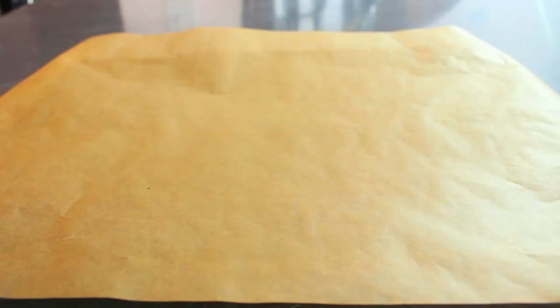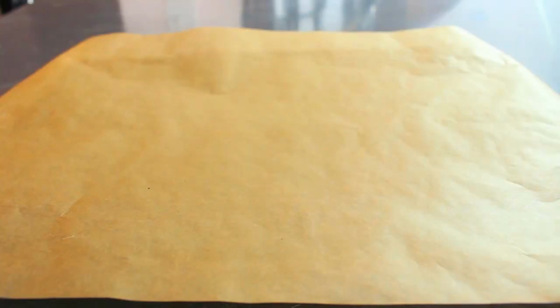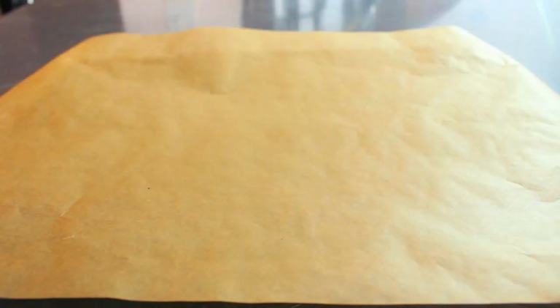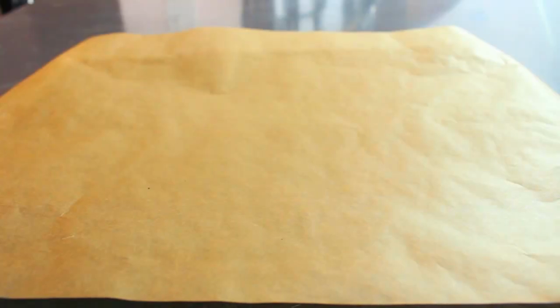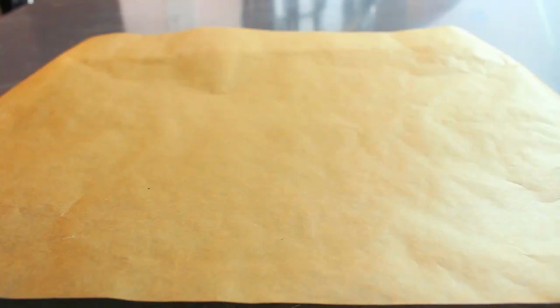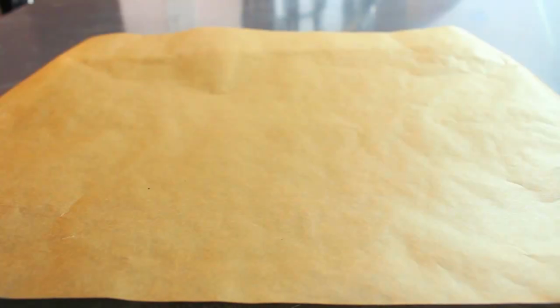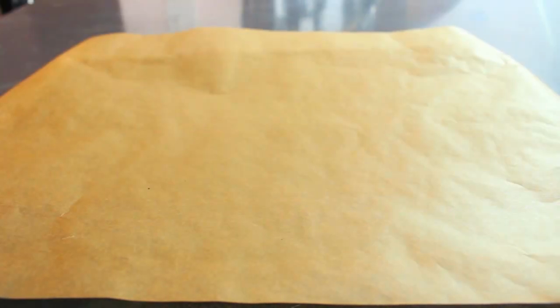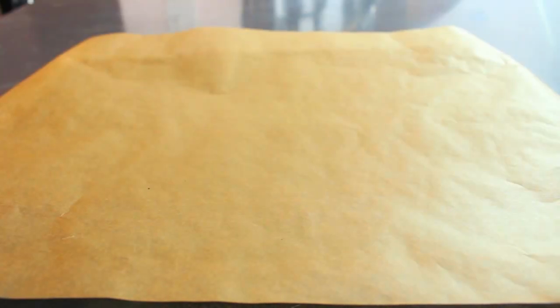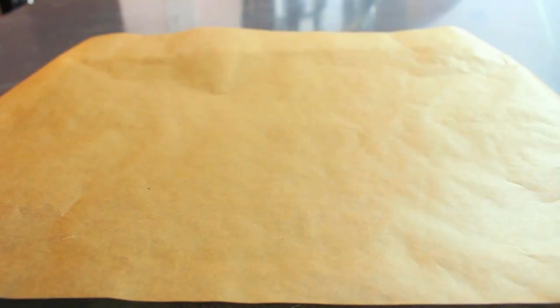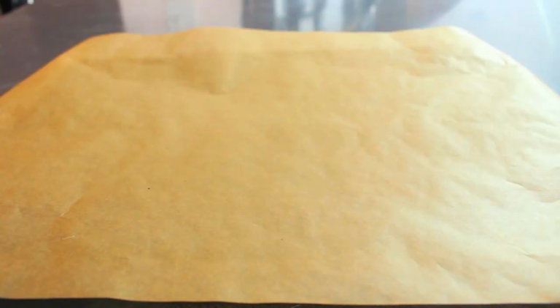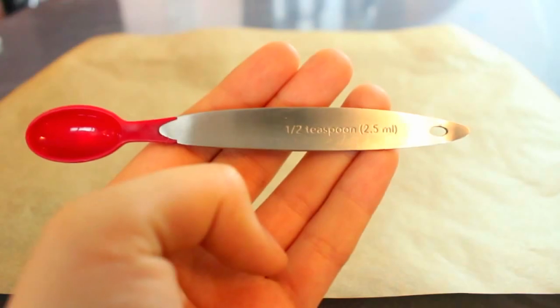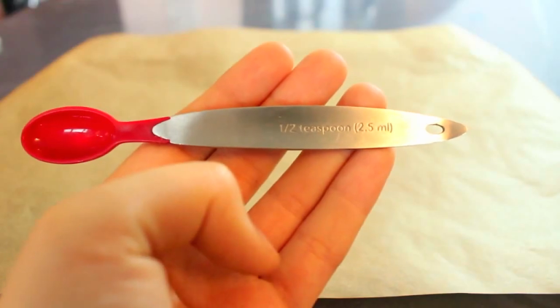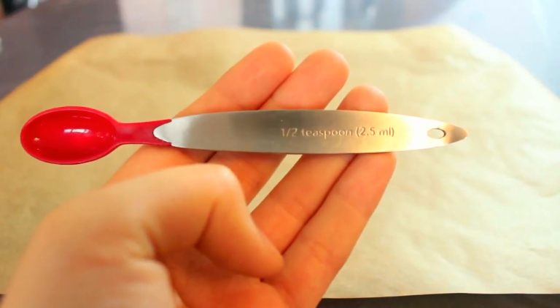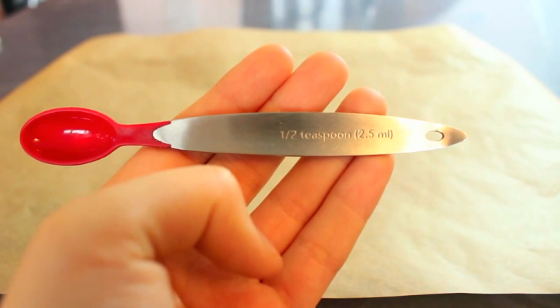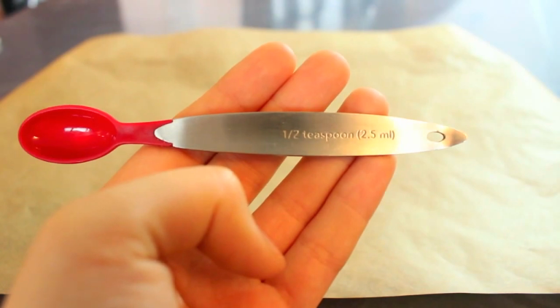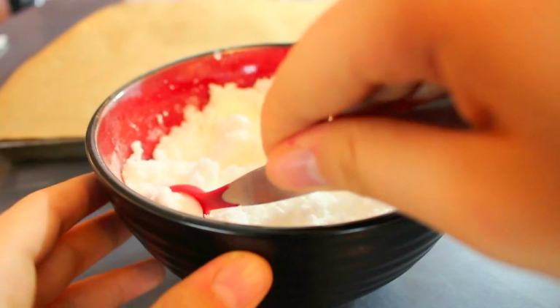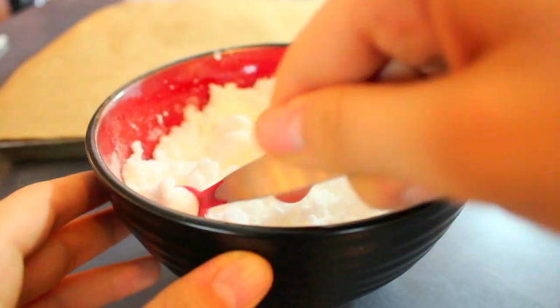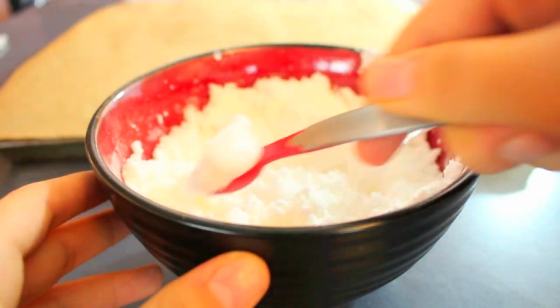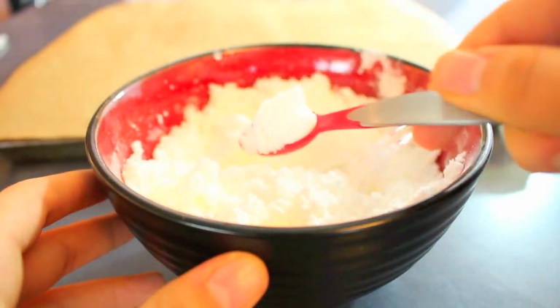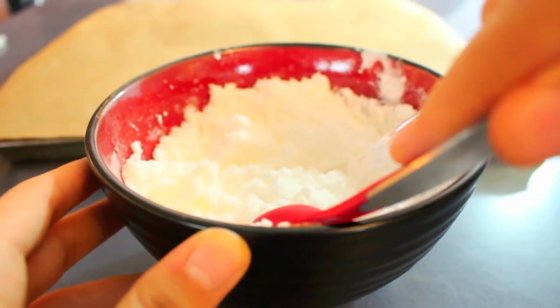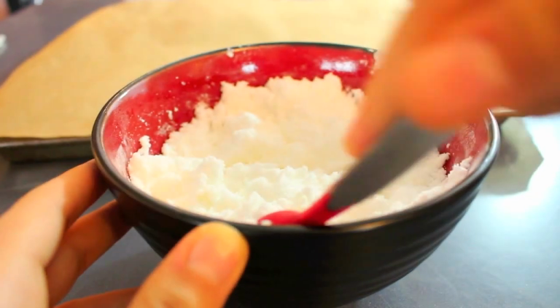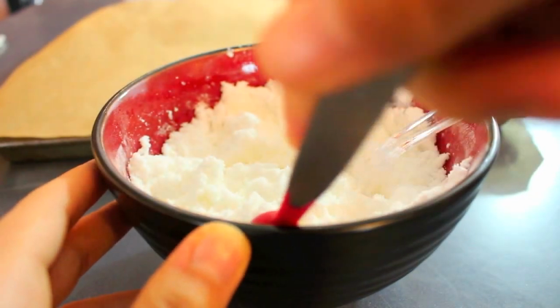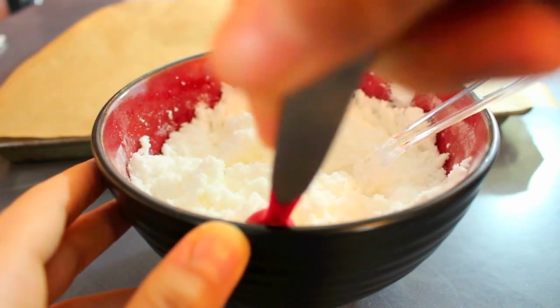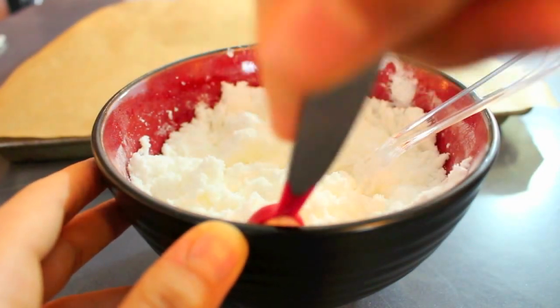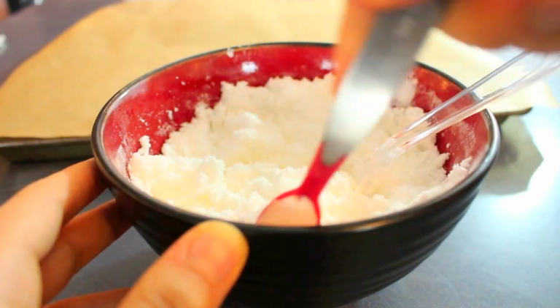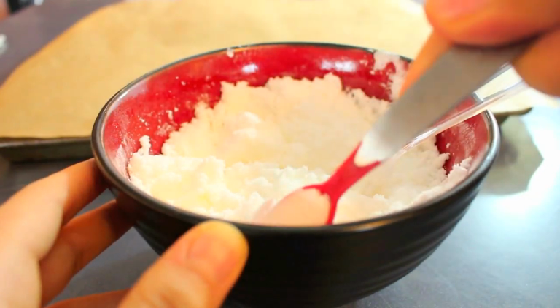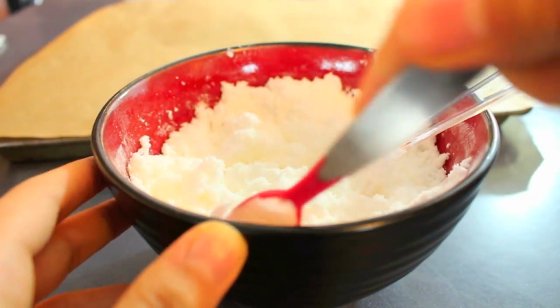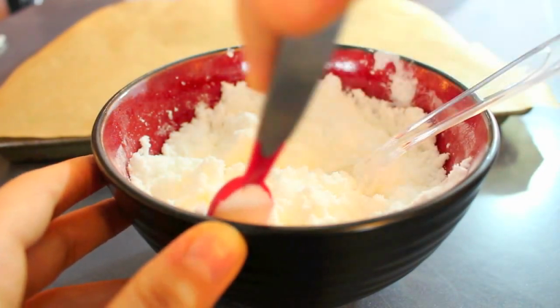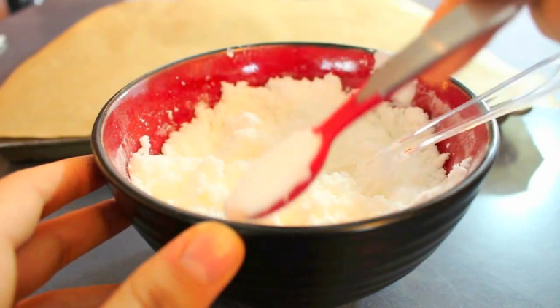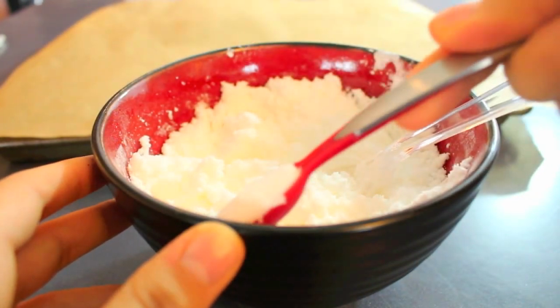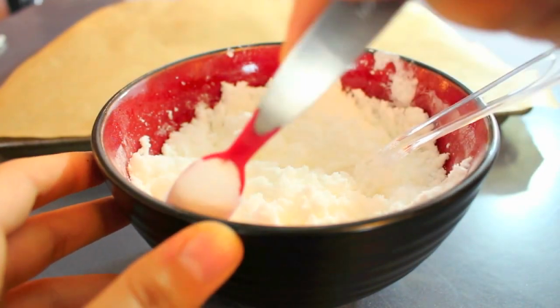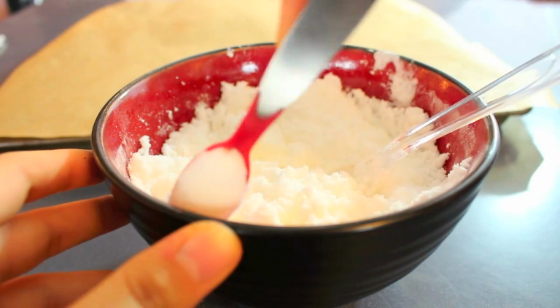Next, line a baking sheet with parchment paper. Then take a one-half teaspoon and scoop and mold the mixture into small half rounds, and then tap it onto the parchment paper.